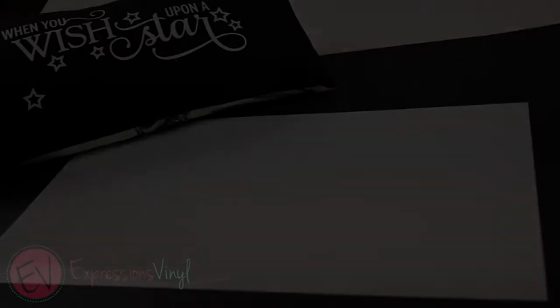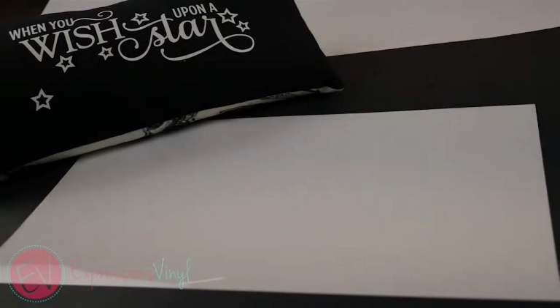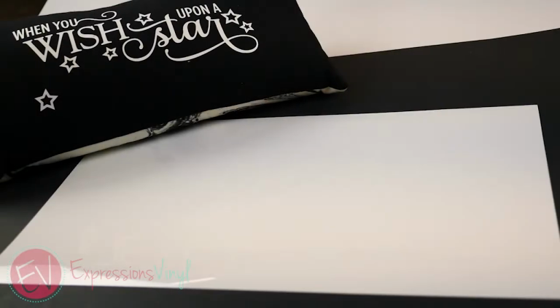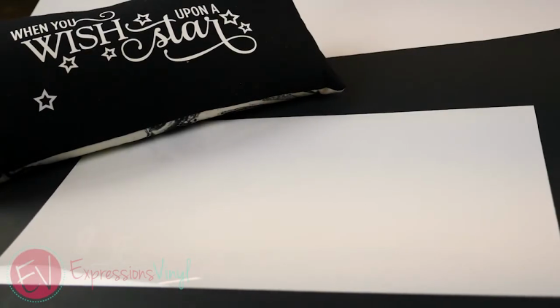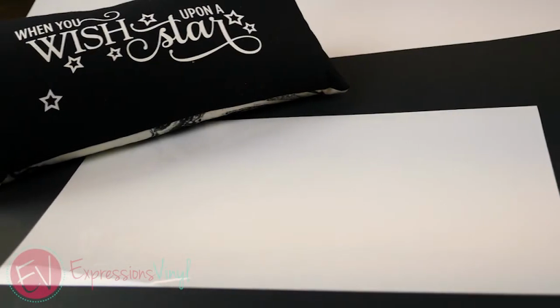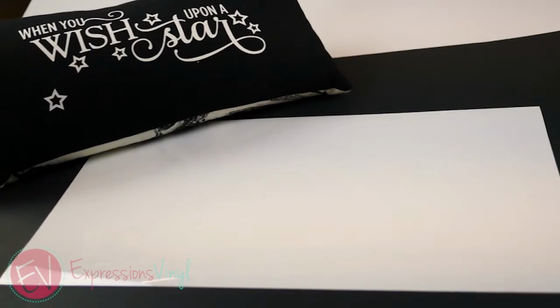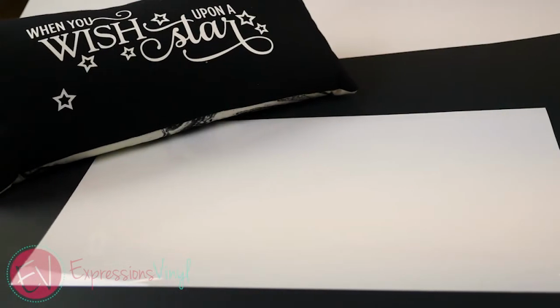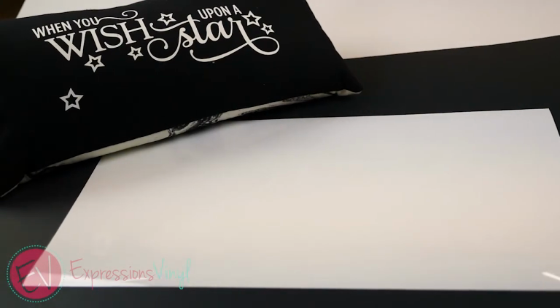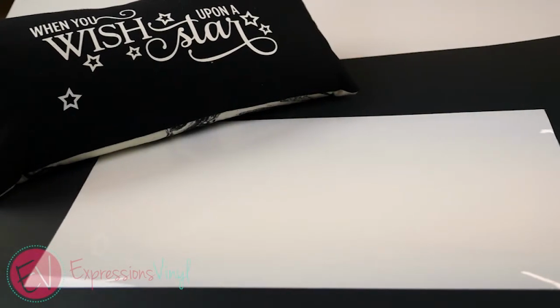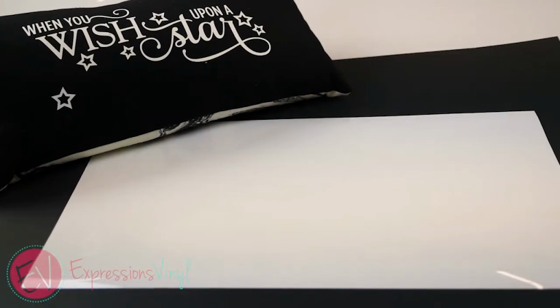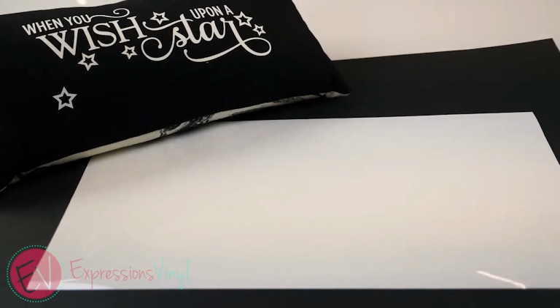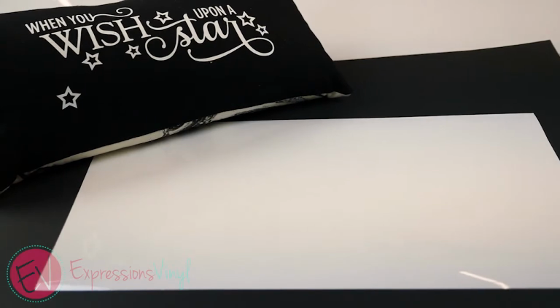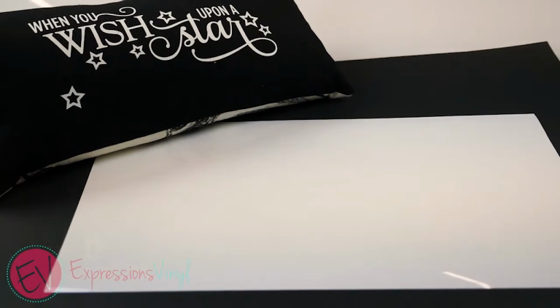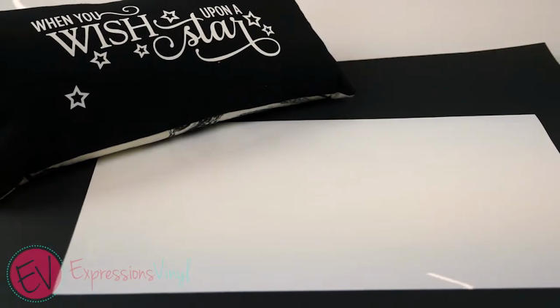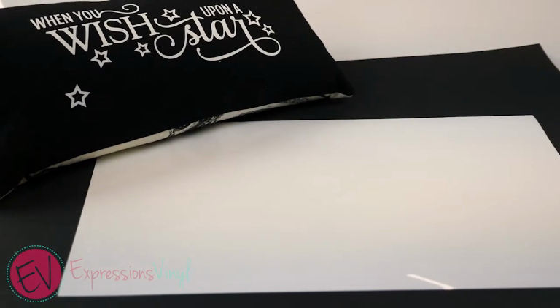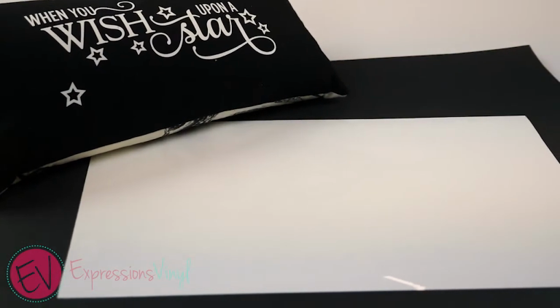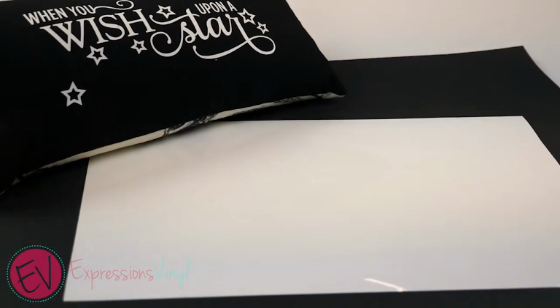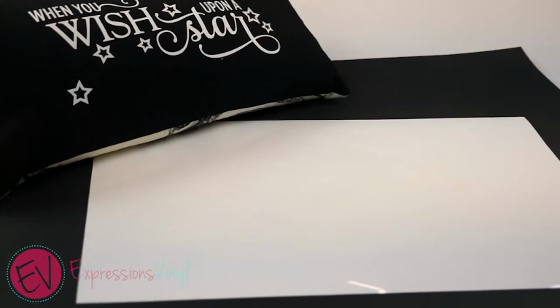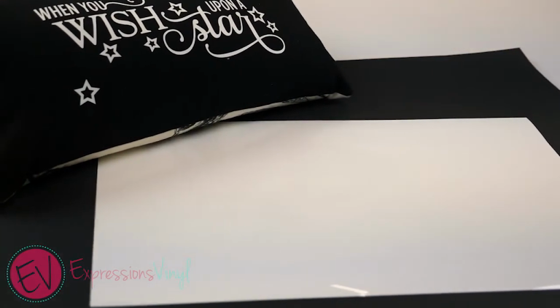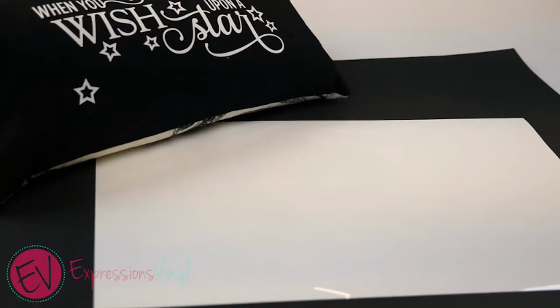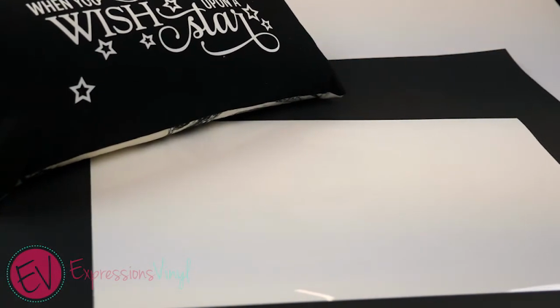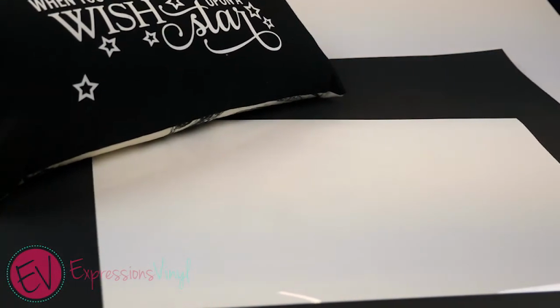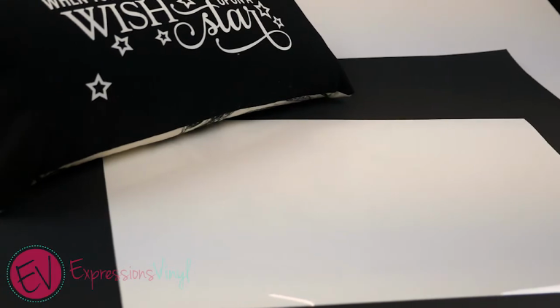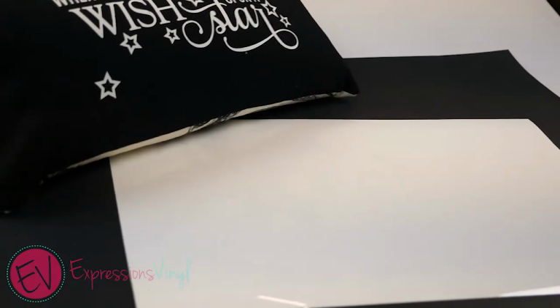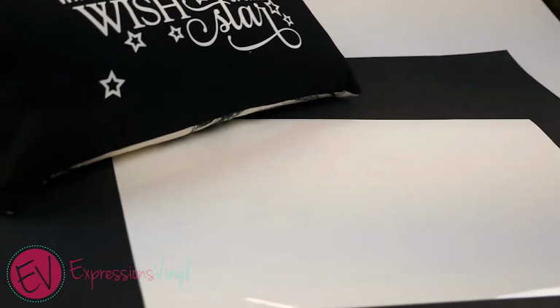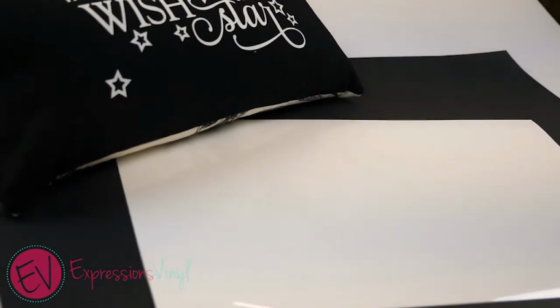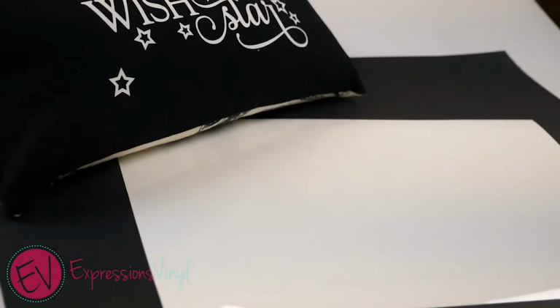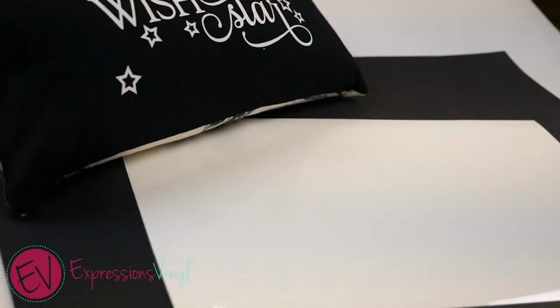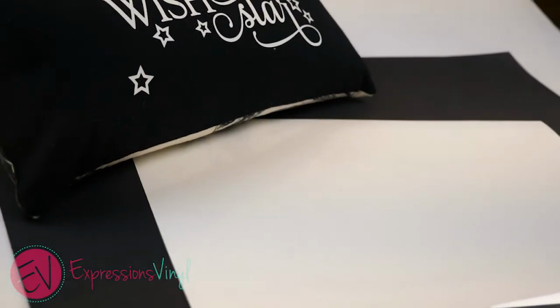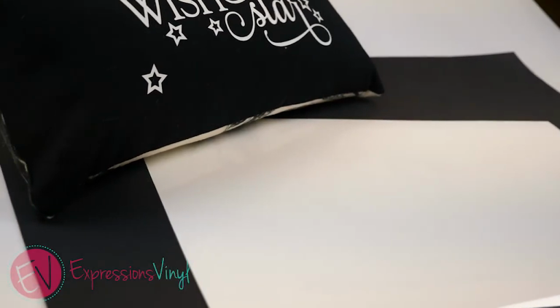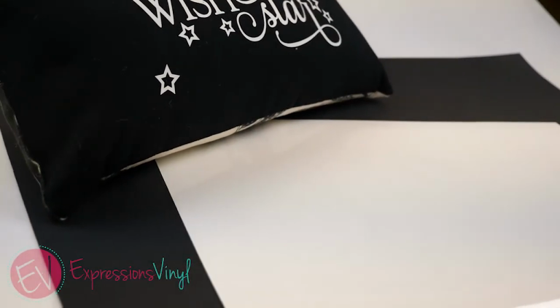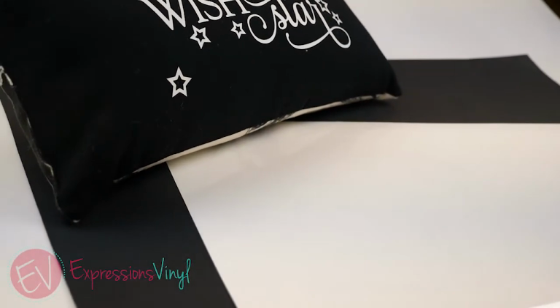The Glow-in-the-Dark EasyWeed Heat Transfer Vinyl by Siser is sure to bring a luminescent smile to any face. It is available in 9 by 12 inch or 12 by 20 inch sheets. The recommended cut settings are listed above under the Machine Settings tab.